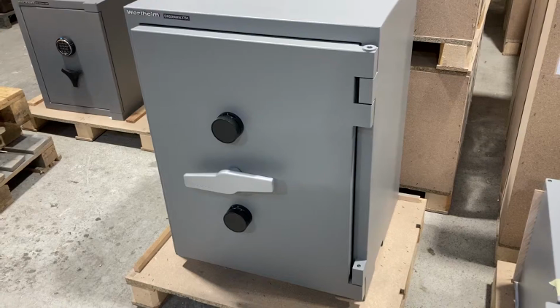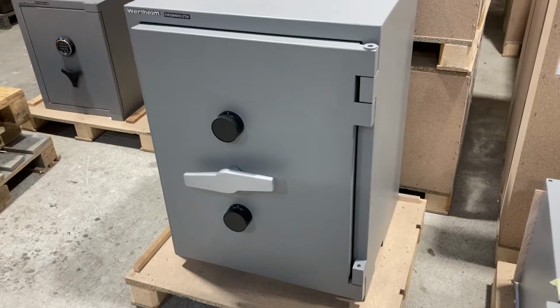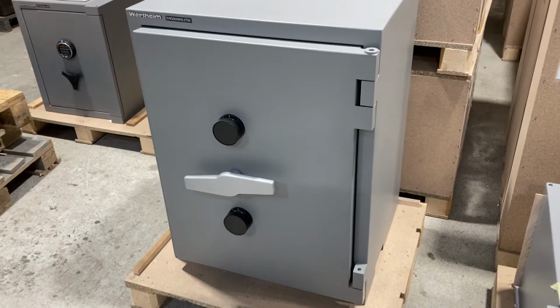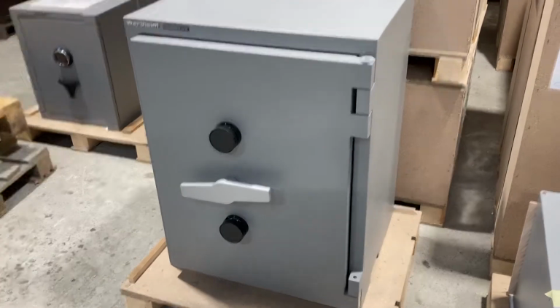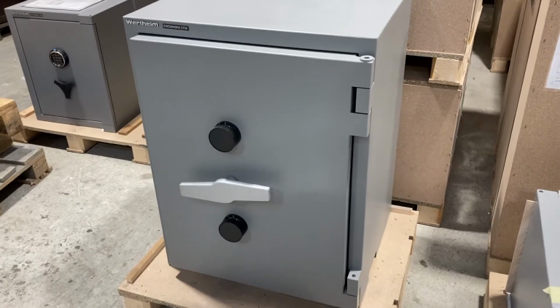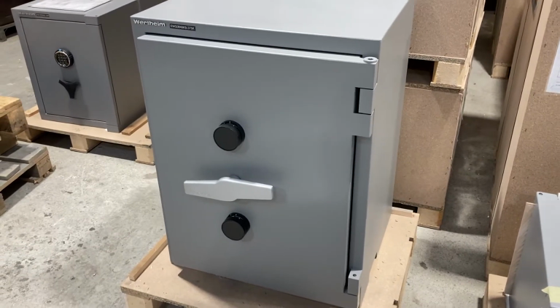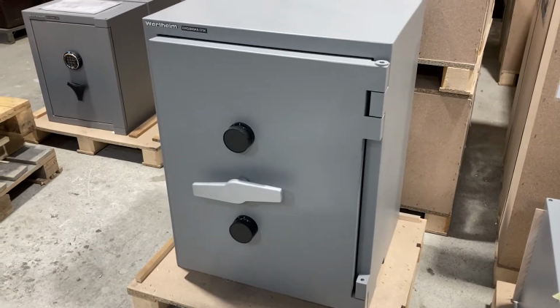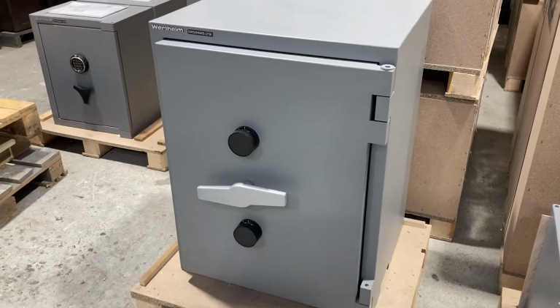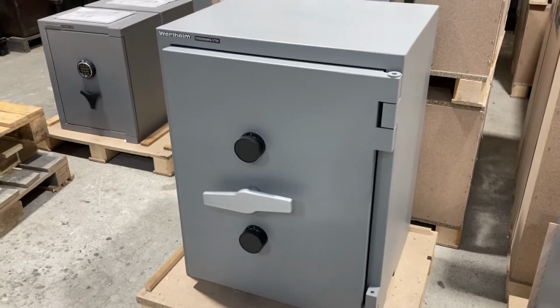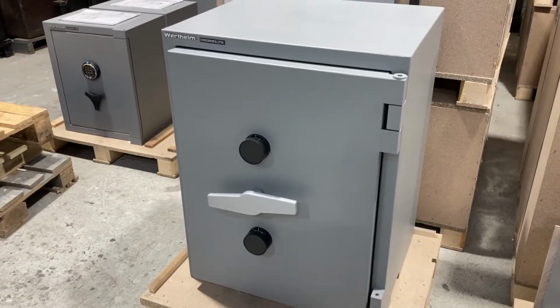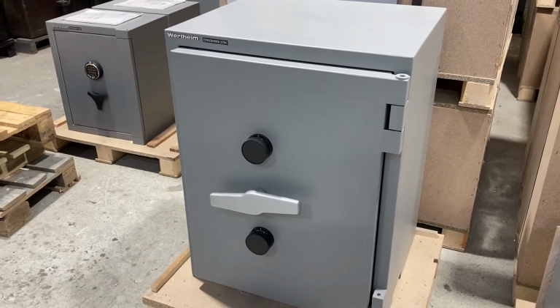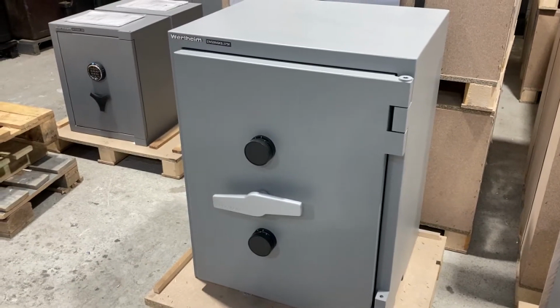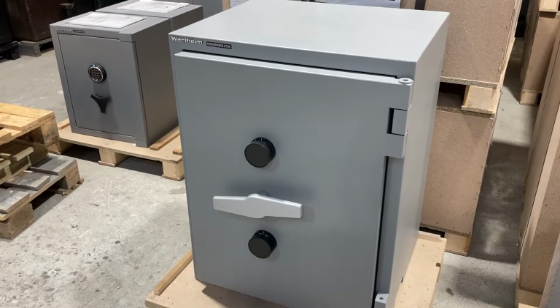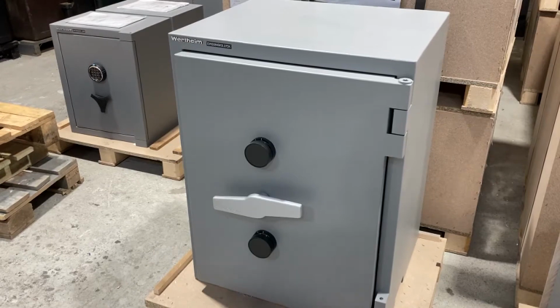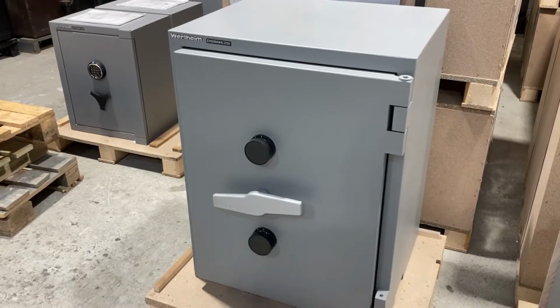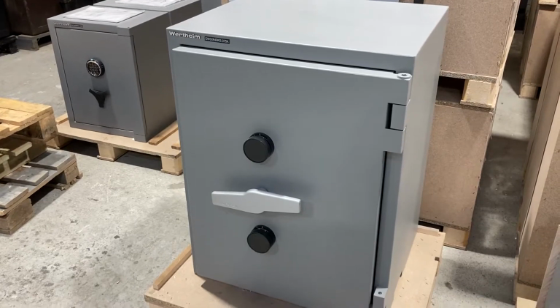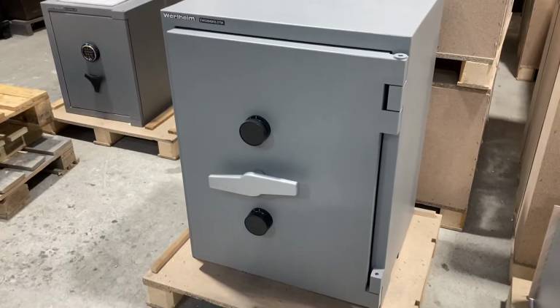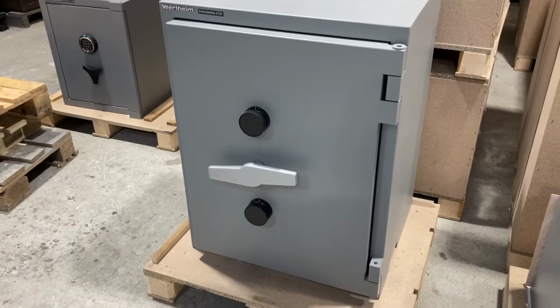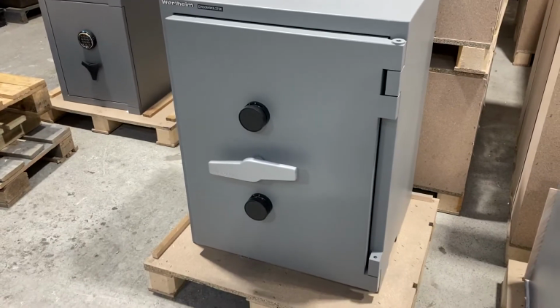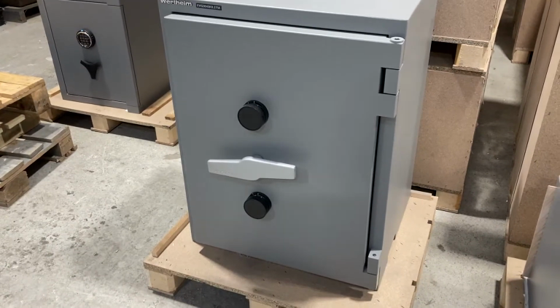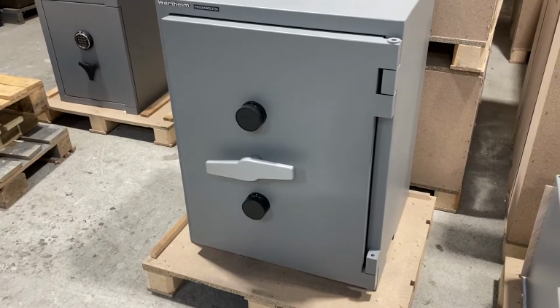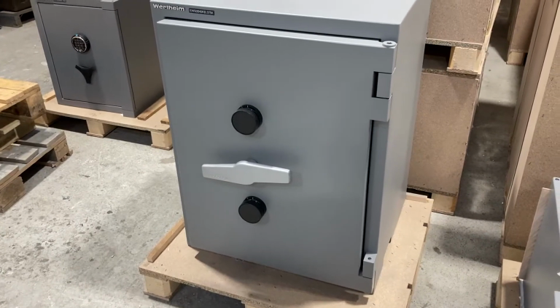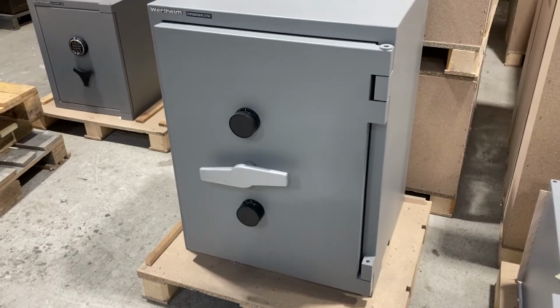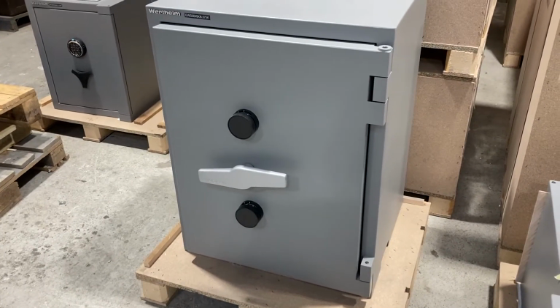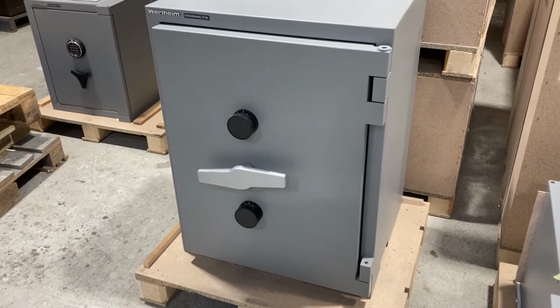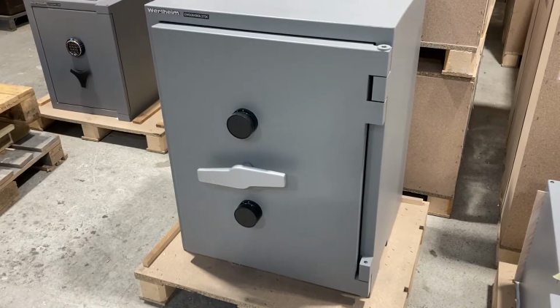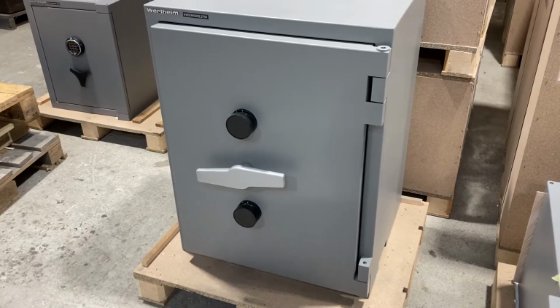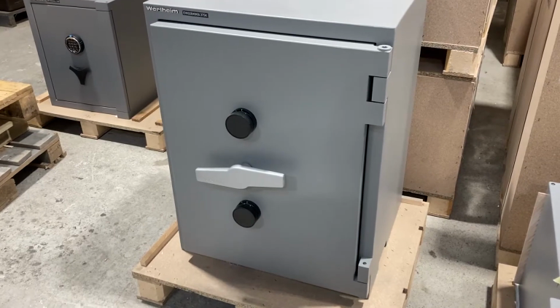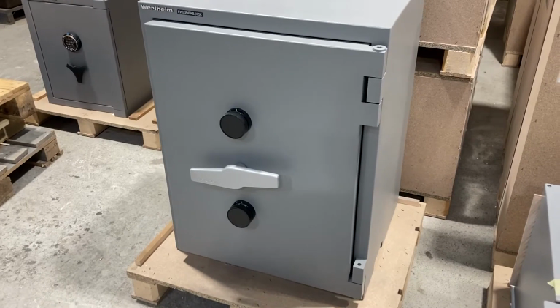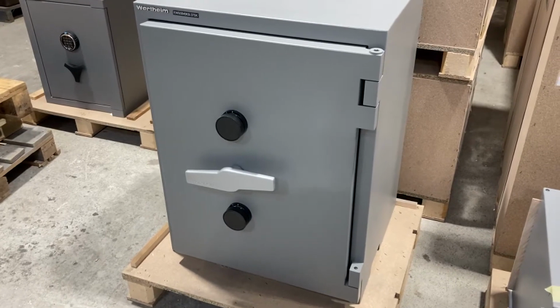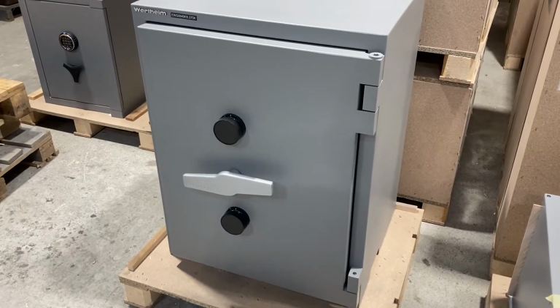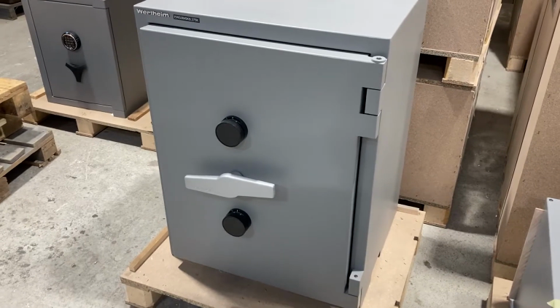Today's video is on the Wurtheim EWS 0849 KB high security safe. This is the most high security safe we have brand new in our showroom at the moment.